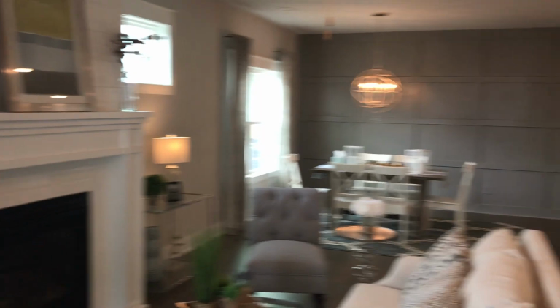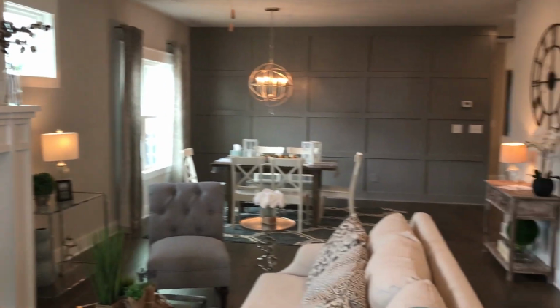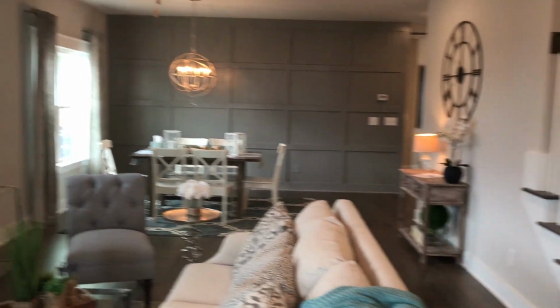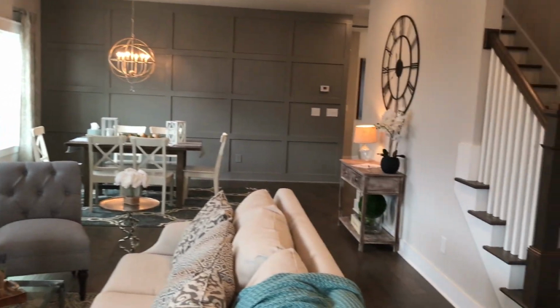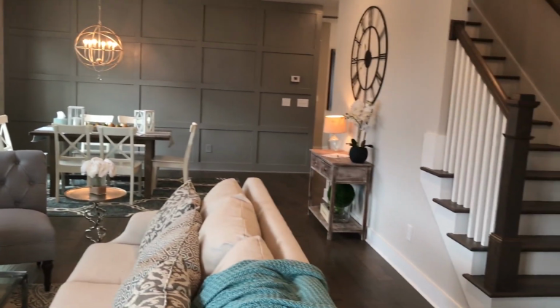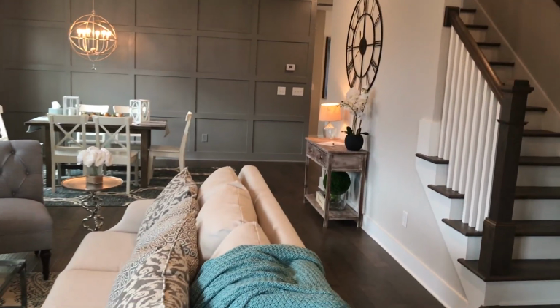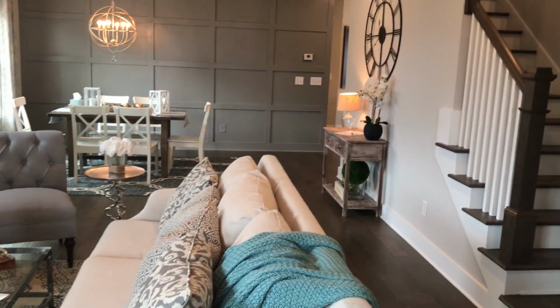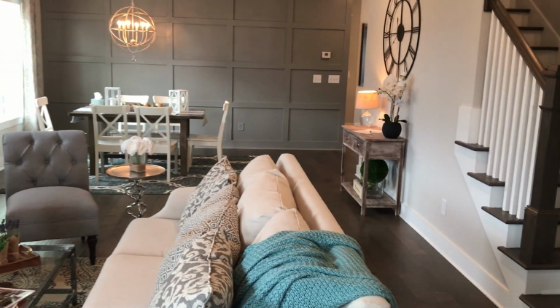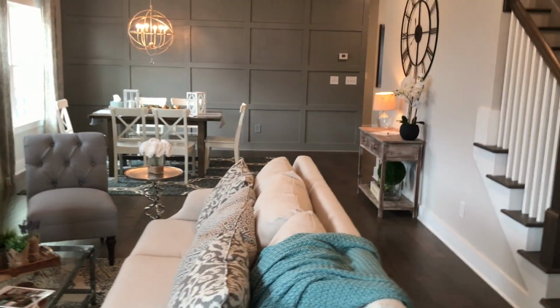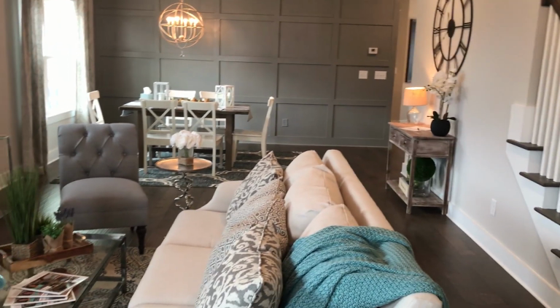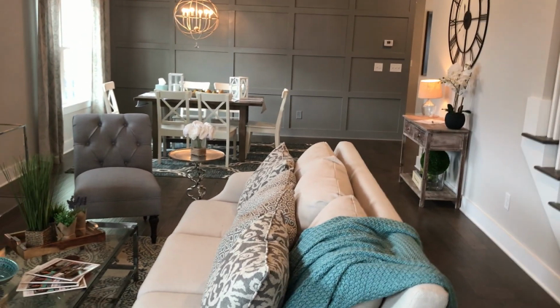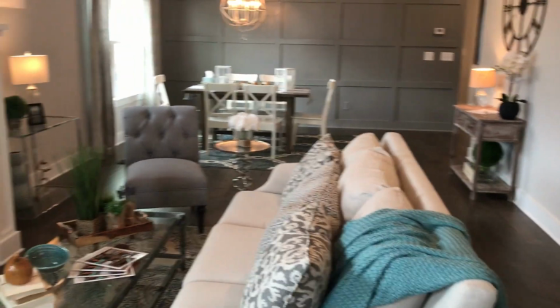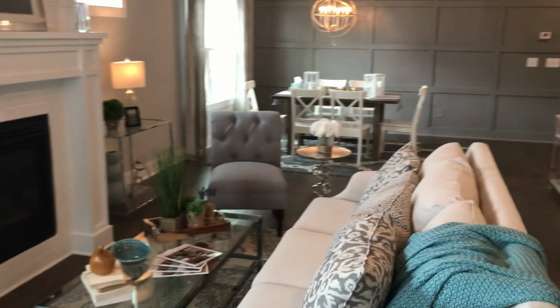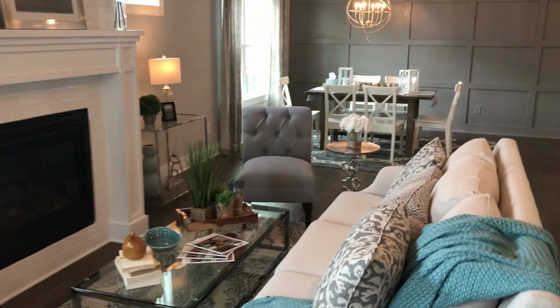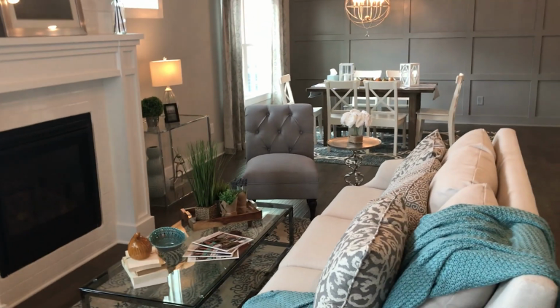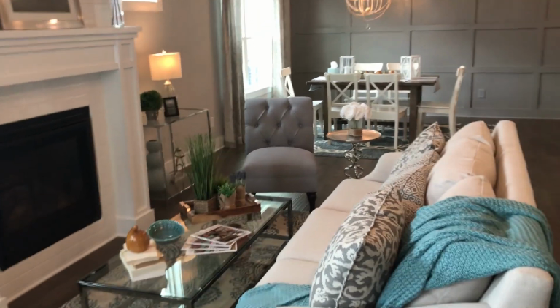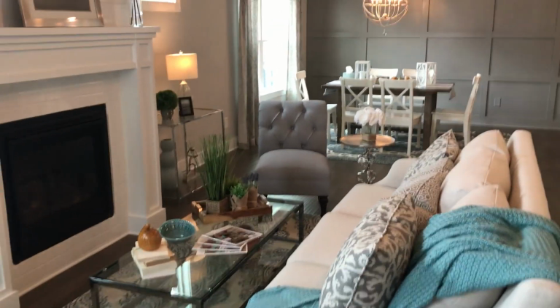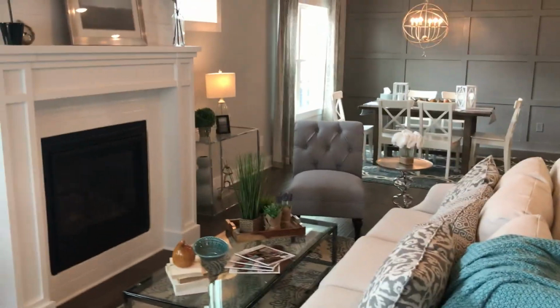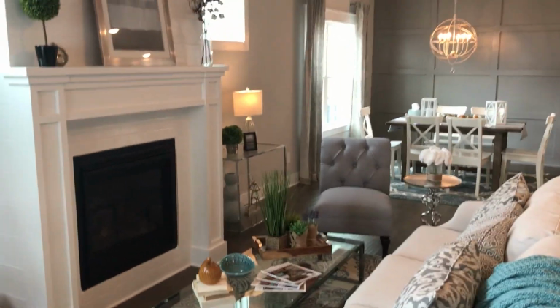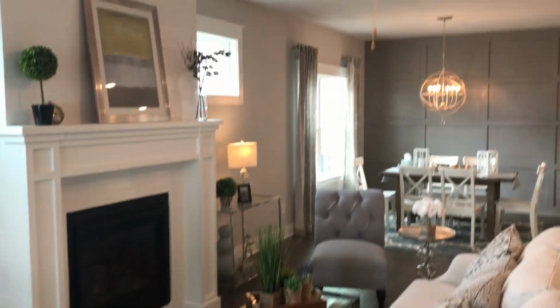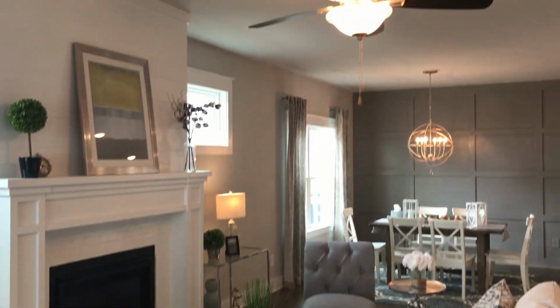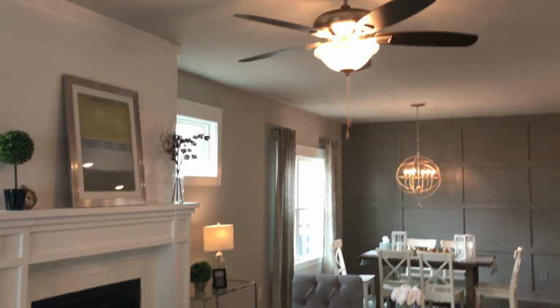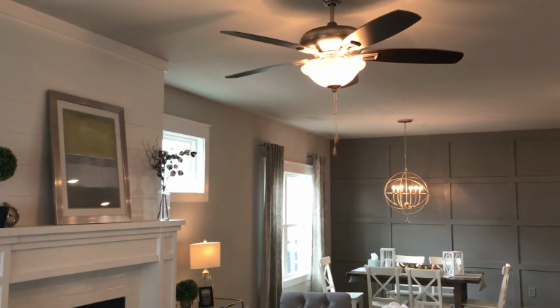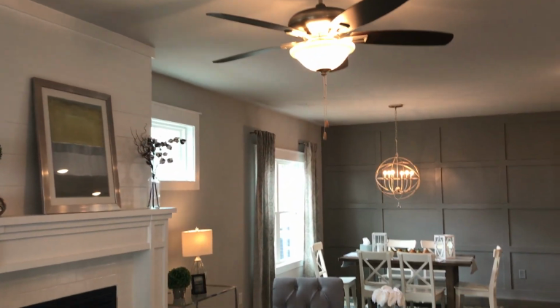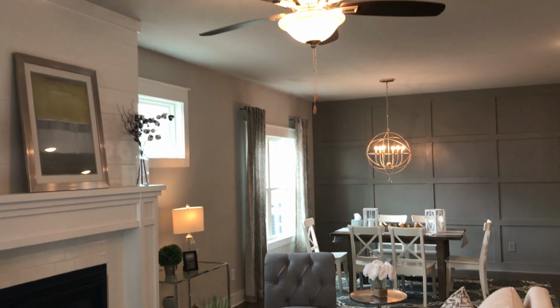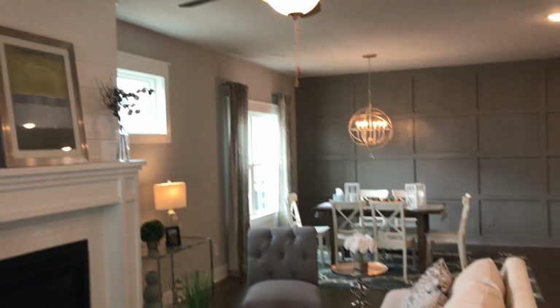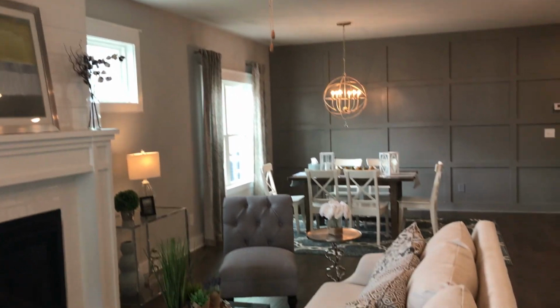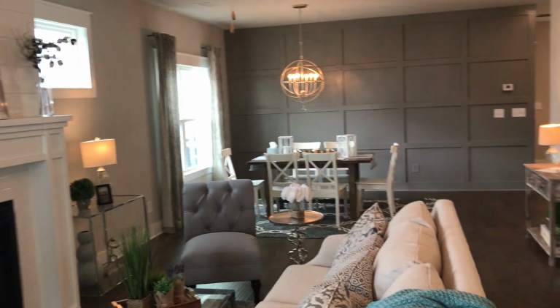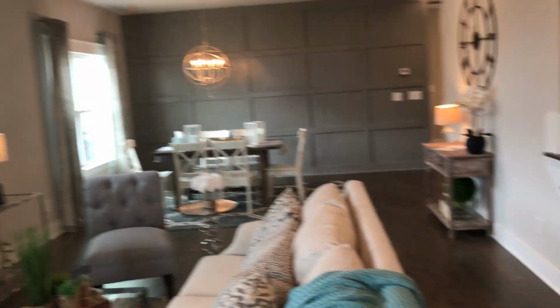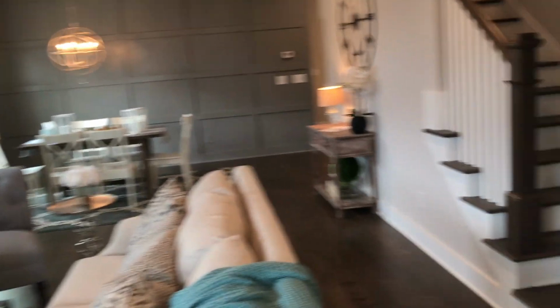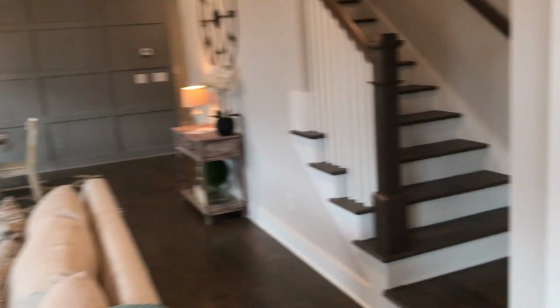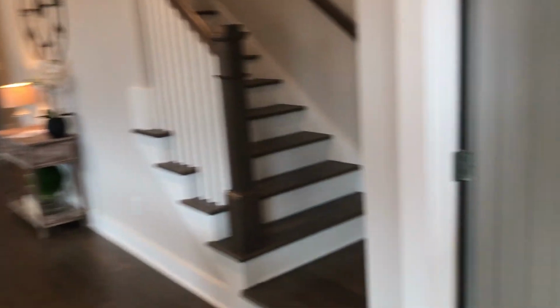Look at the inside of this home. It has that nice cottage feel when you walk in — it's very cottage-y but very modern. I can't wait for you guys to come and visit and see this home.